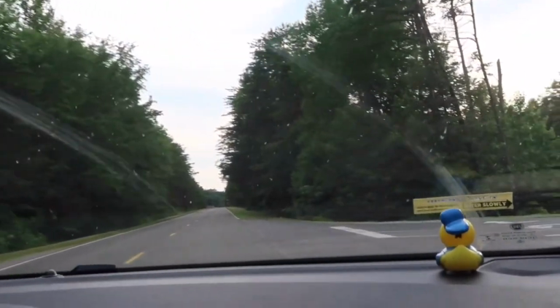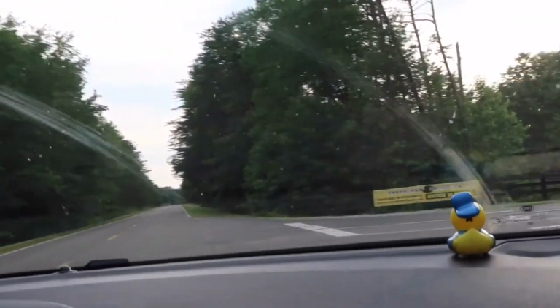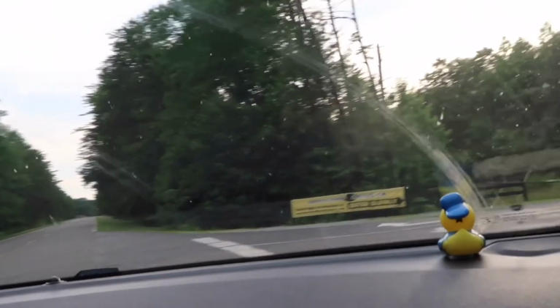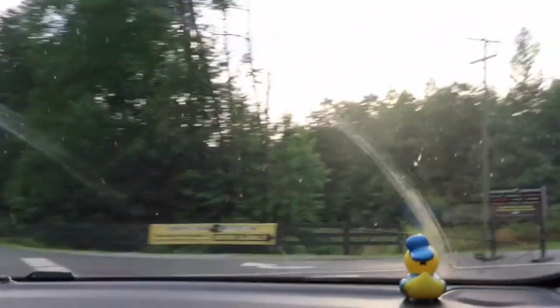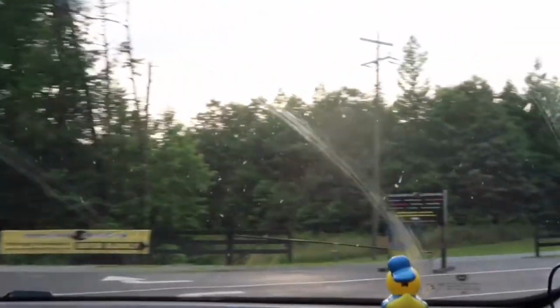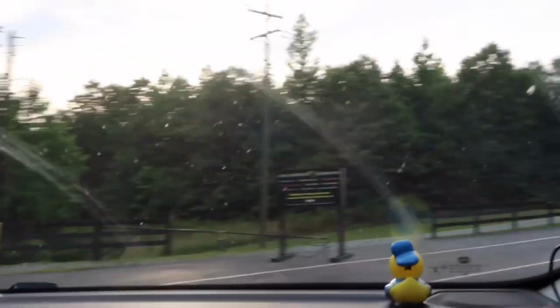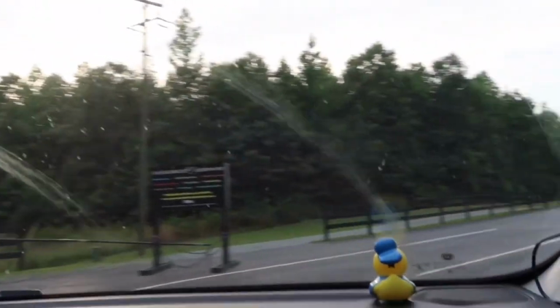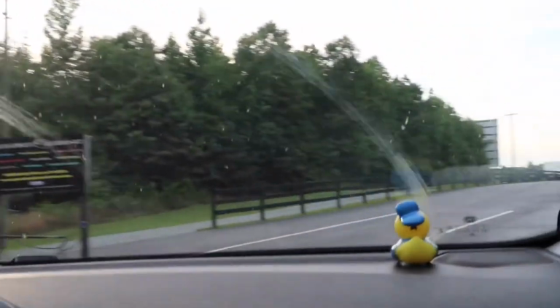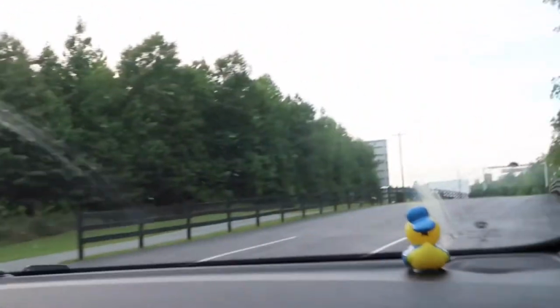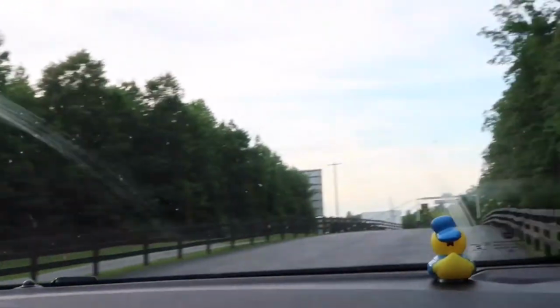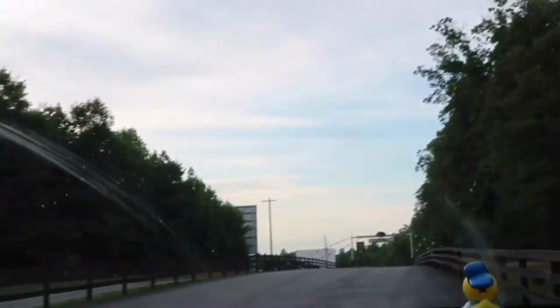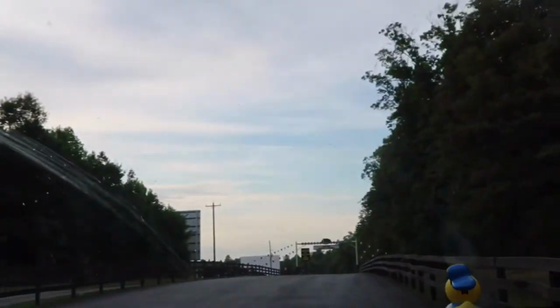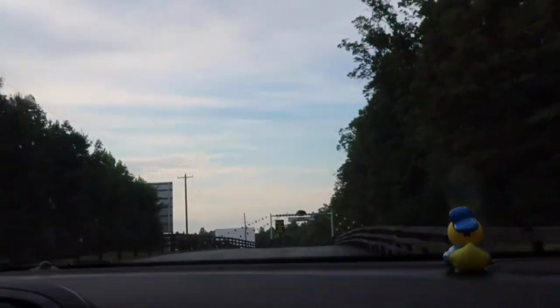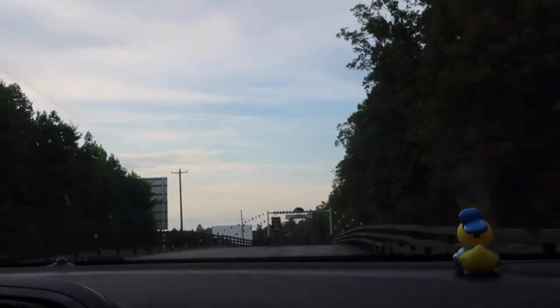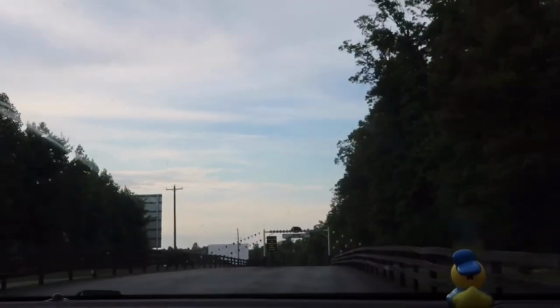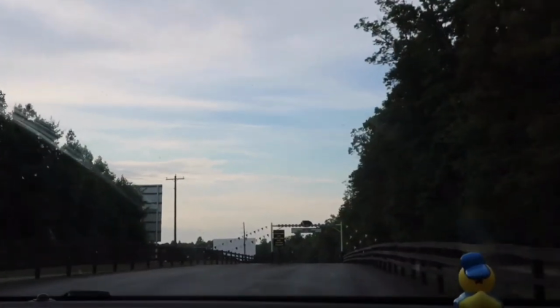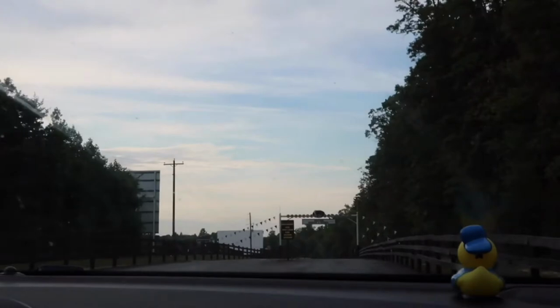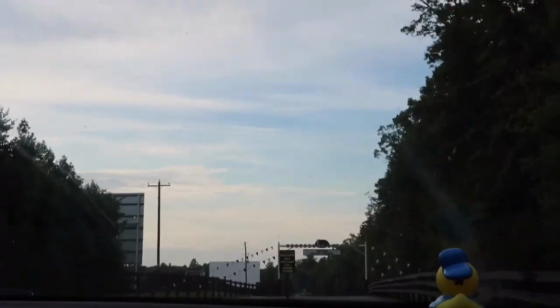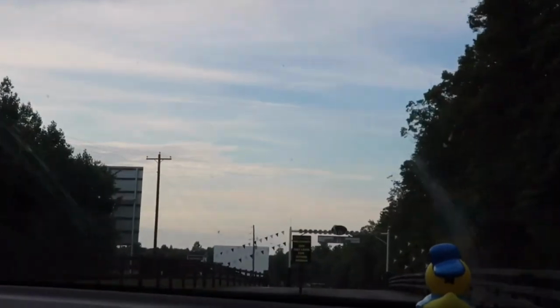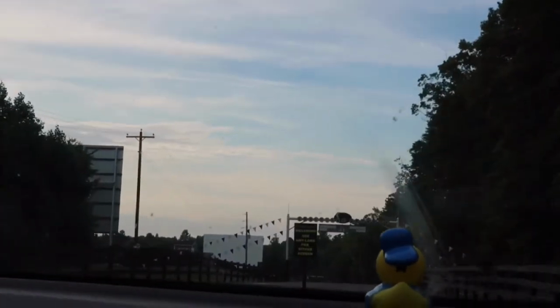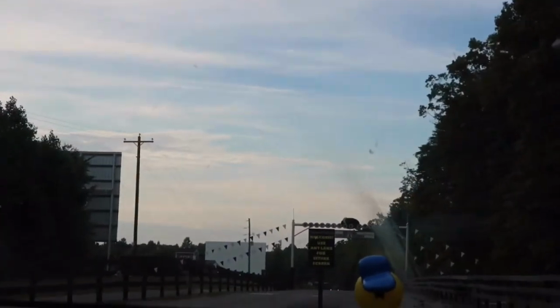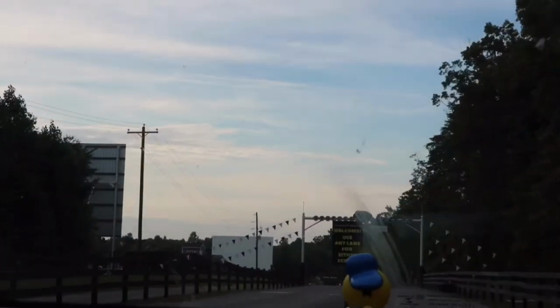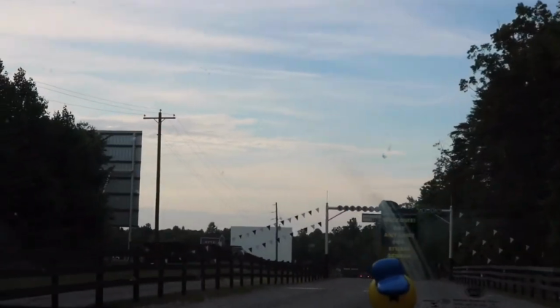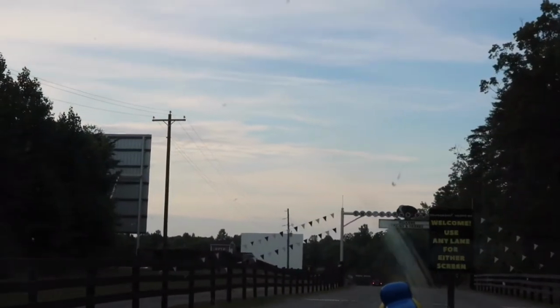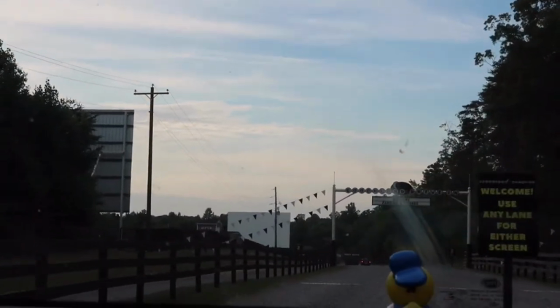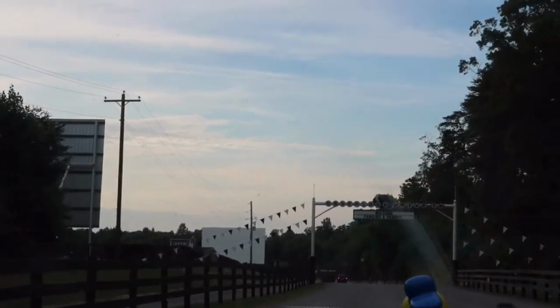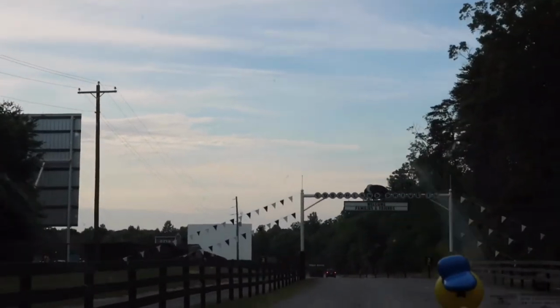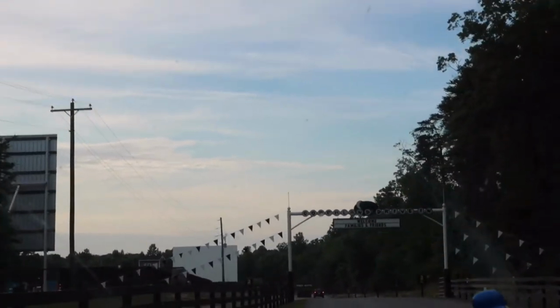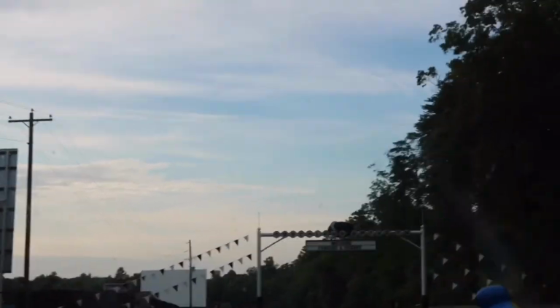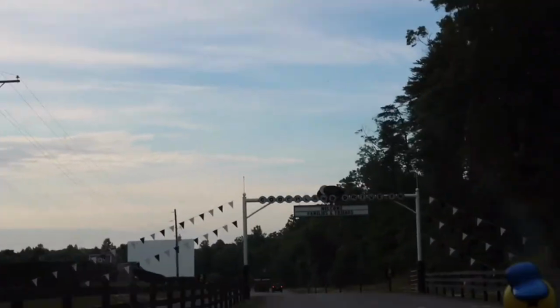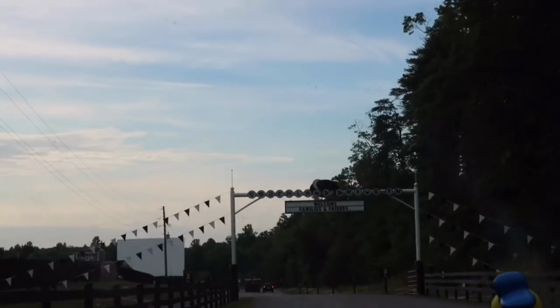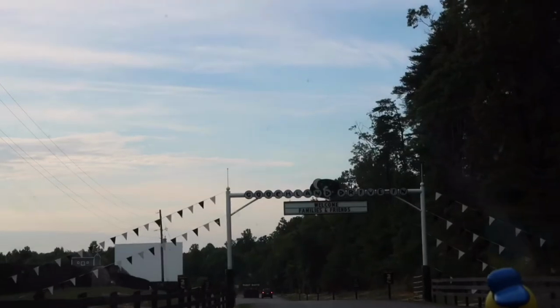It used to be first come, first serve; as of now it is buy before you drive. It can get busy, so if you want a good view, go early. Depending on the movie, it can get full really fast.